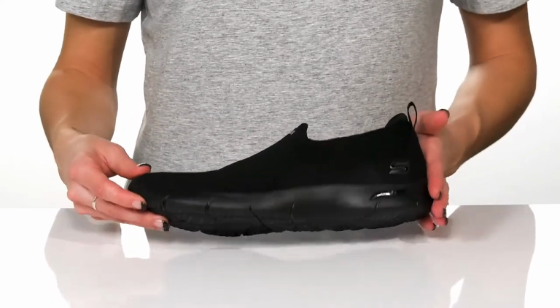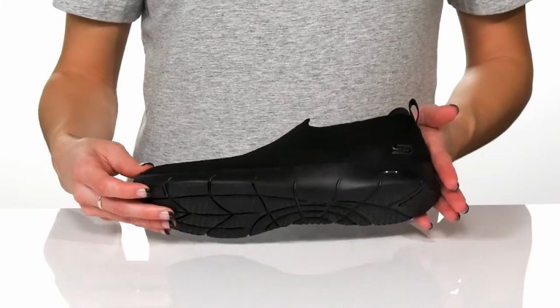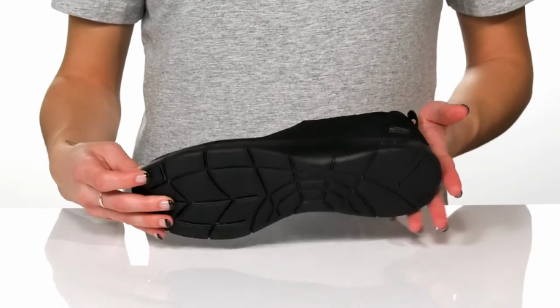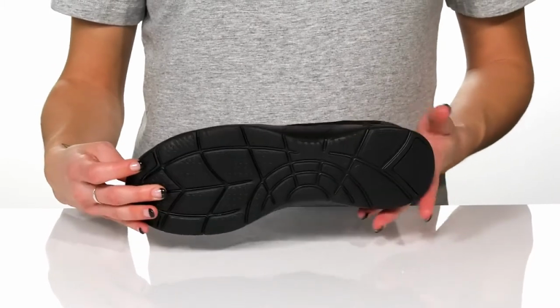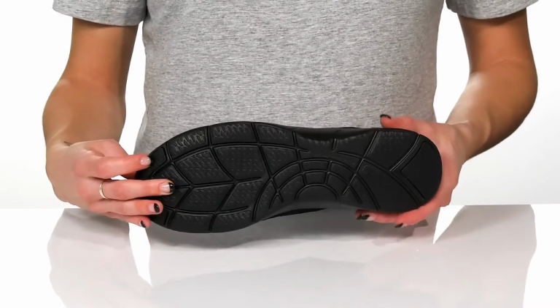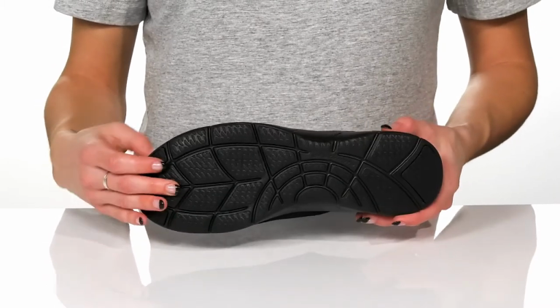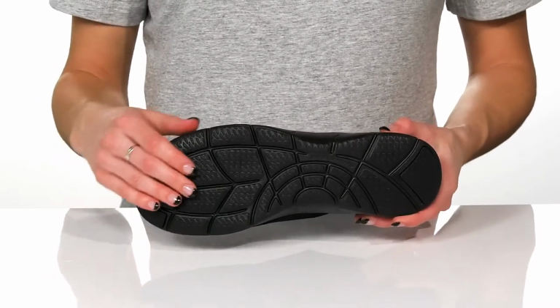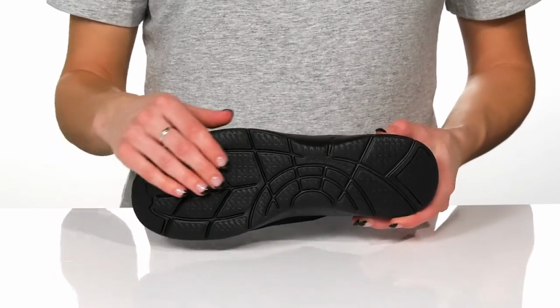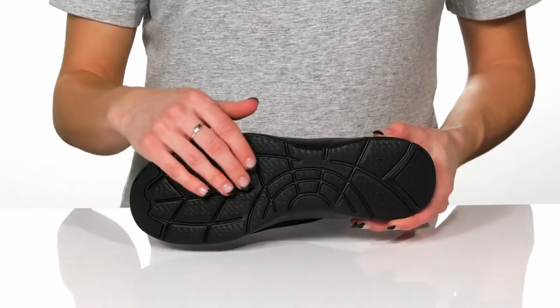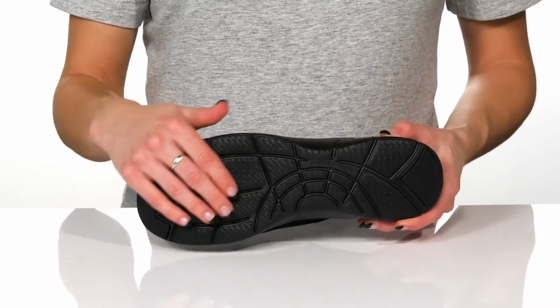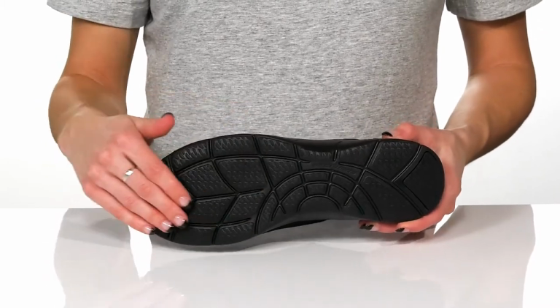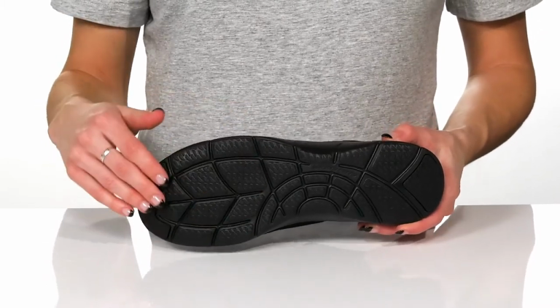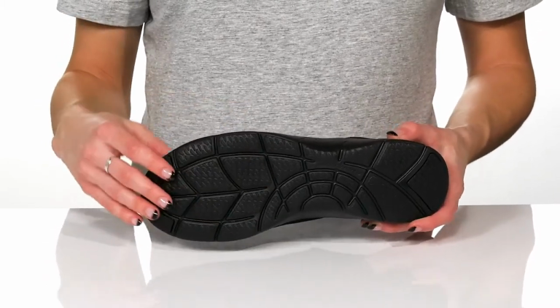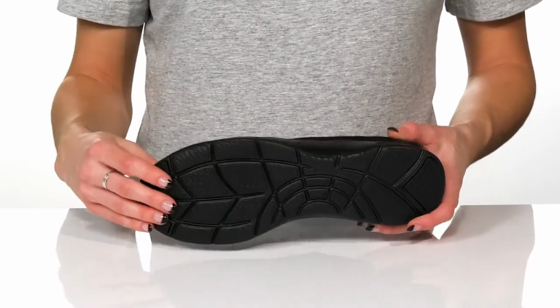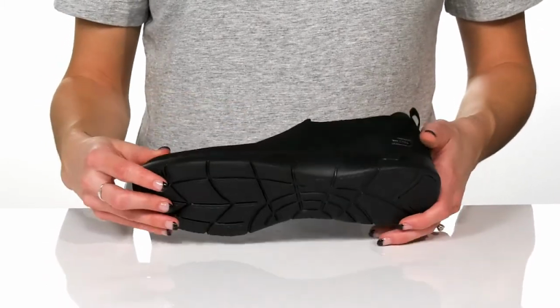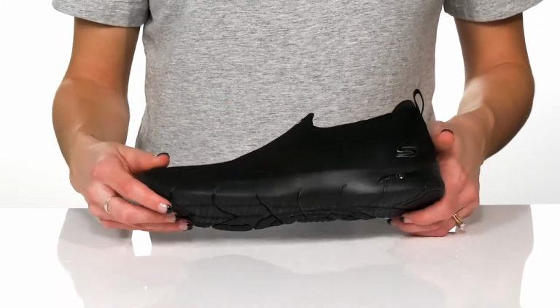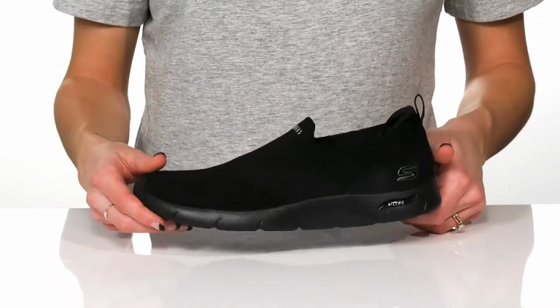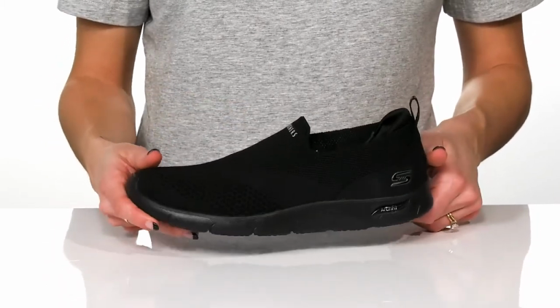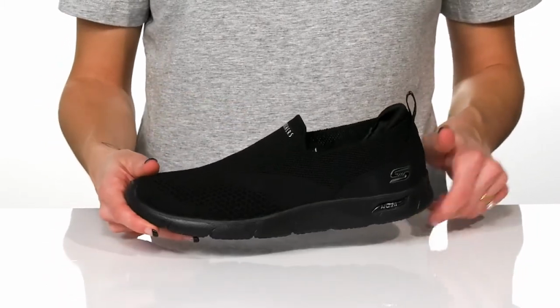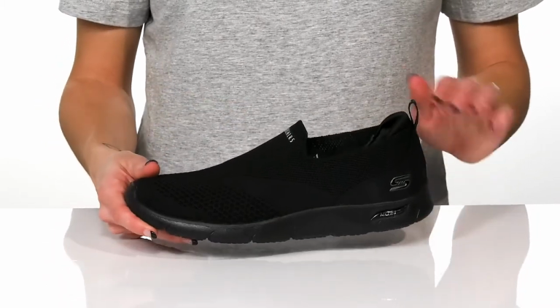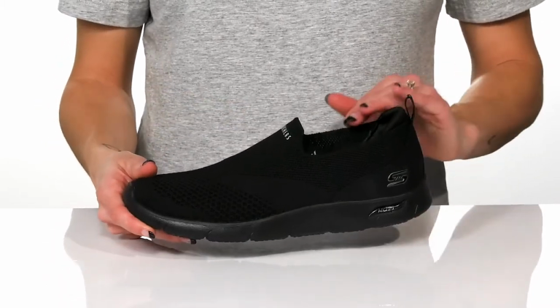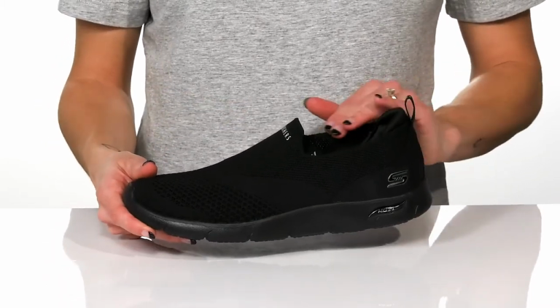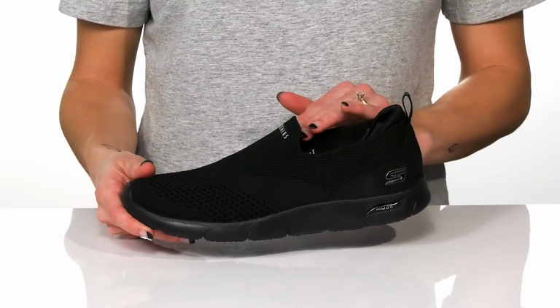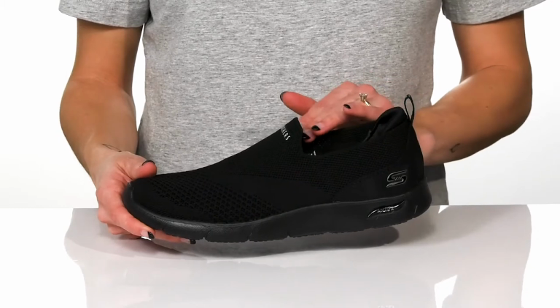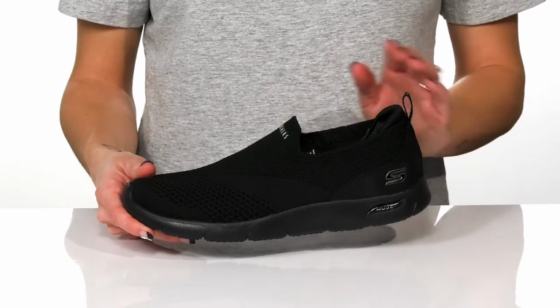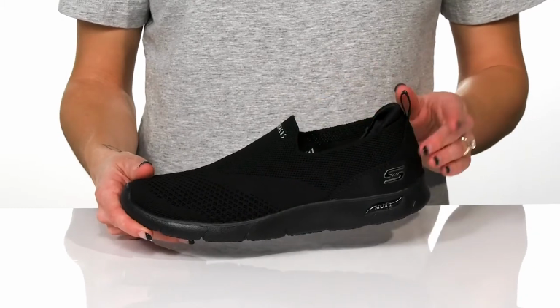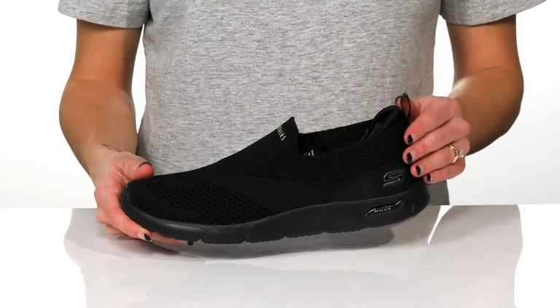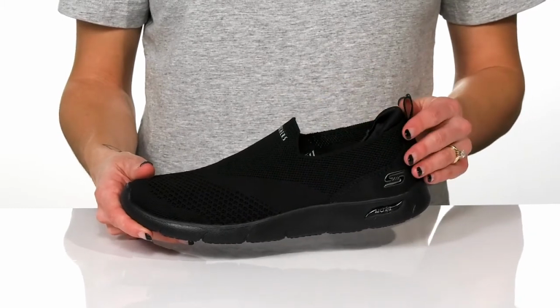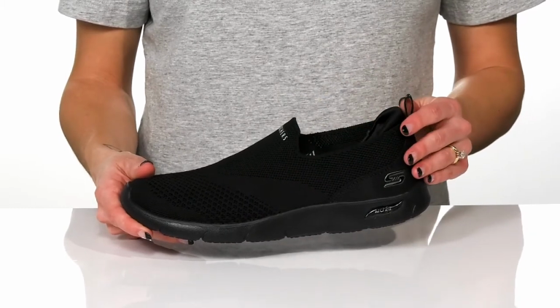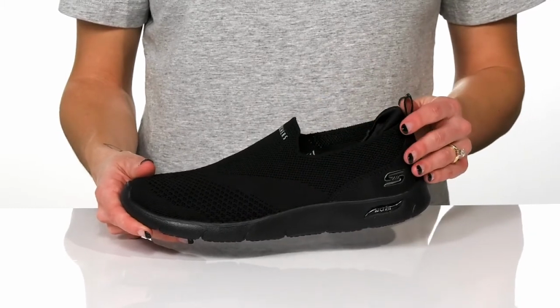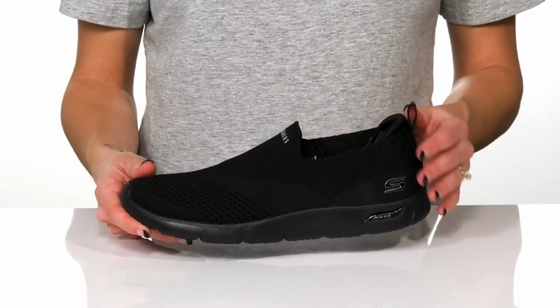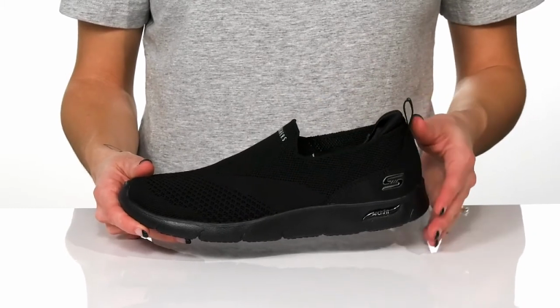Underneath, these have a rubber outsole that is textured for traction, and these have an easy slip-on style with a pull tab at the back.